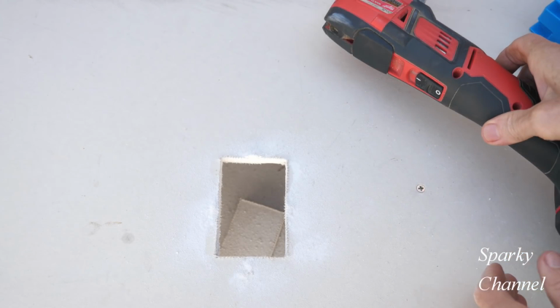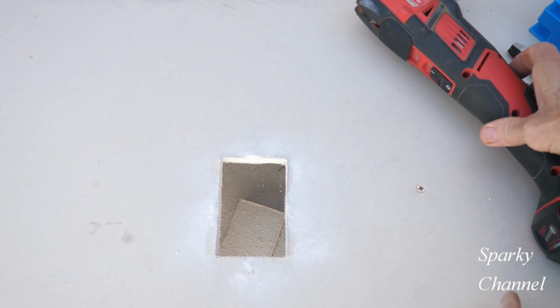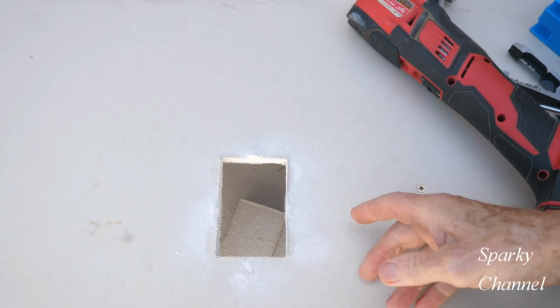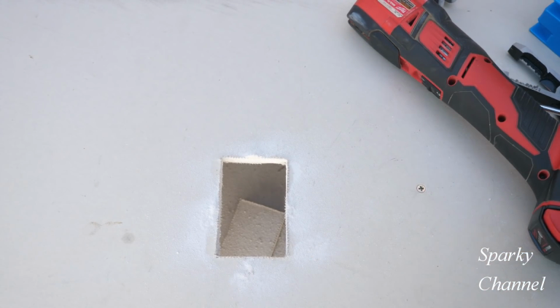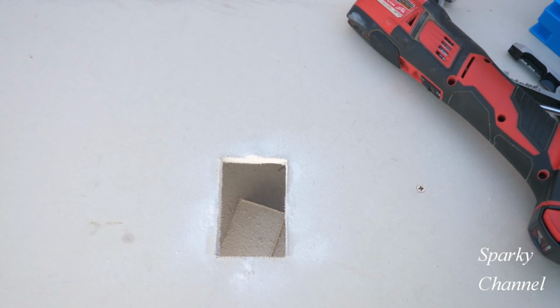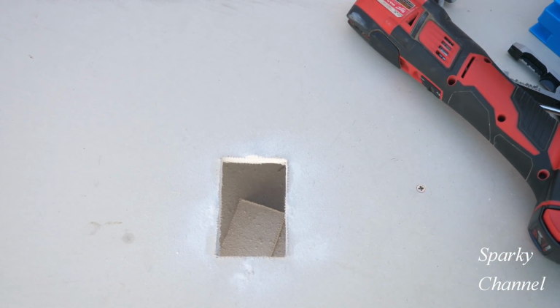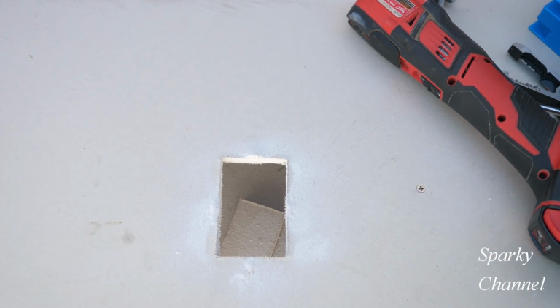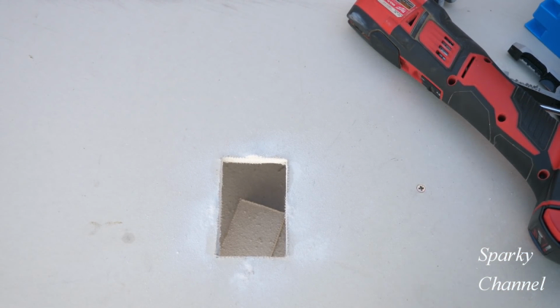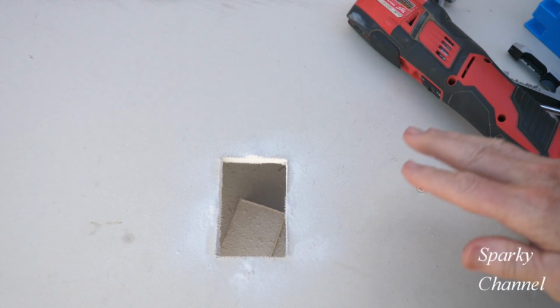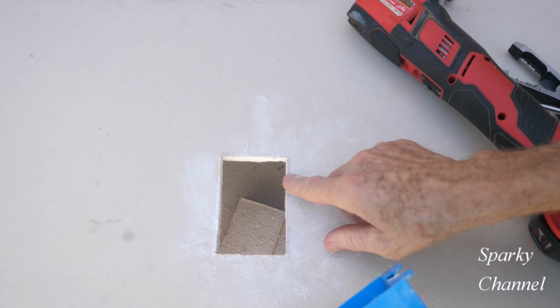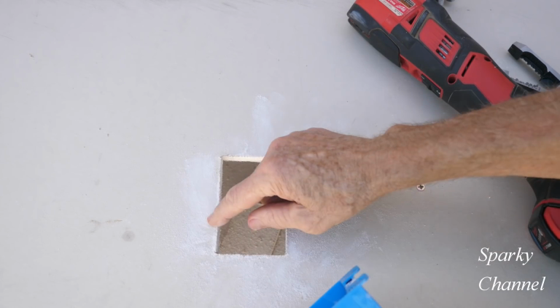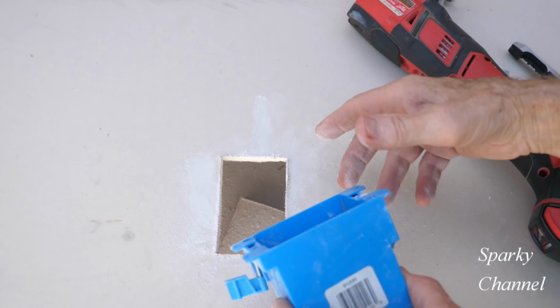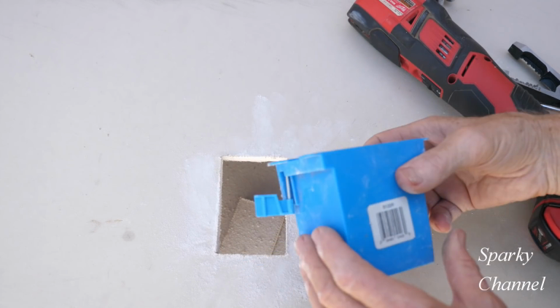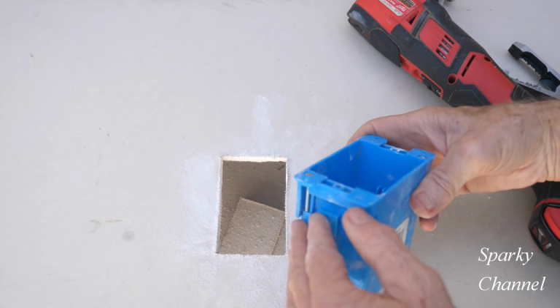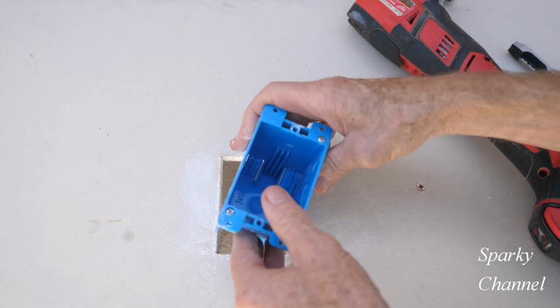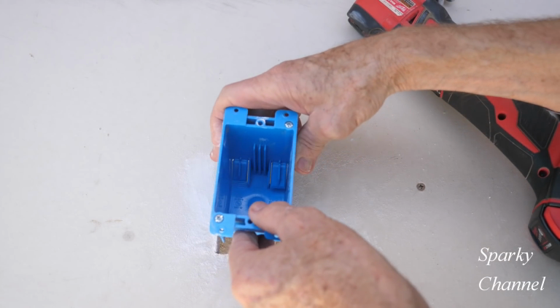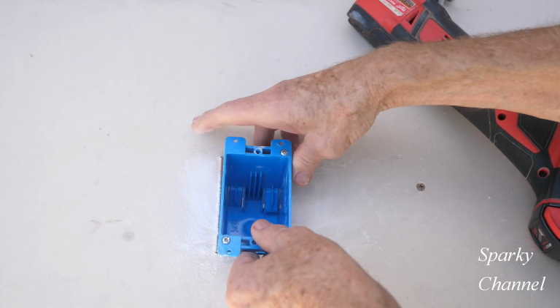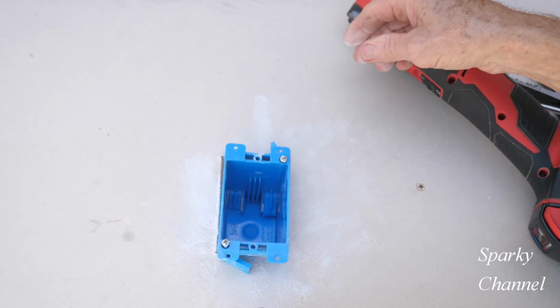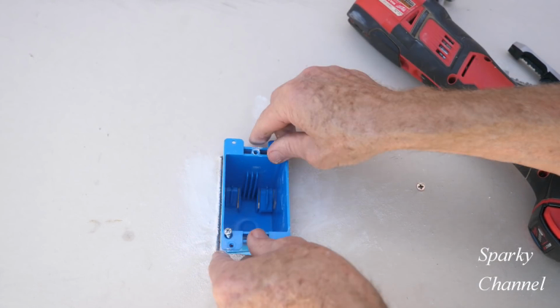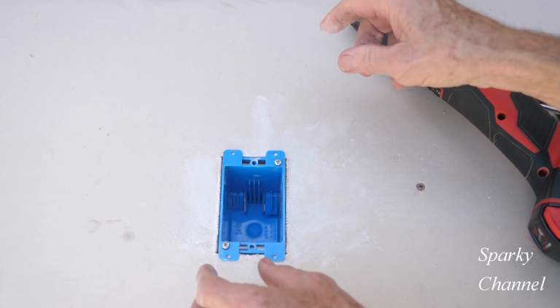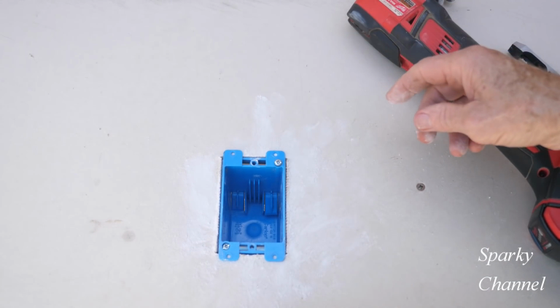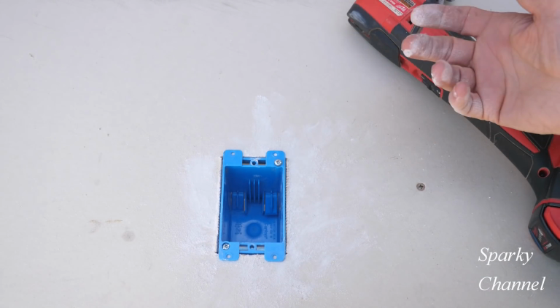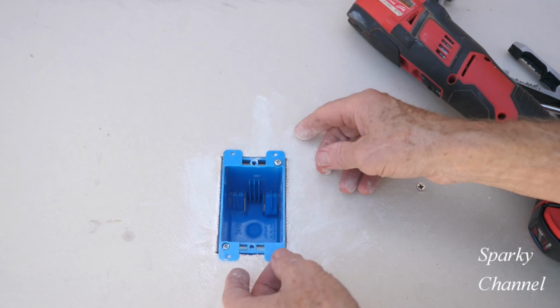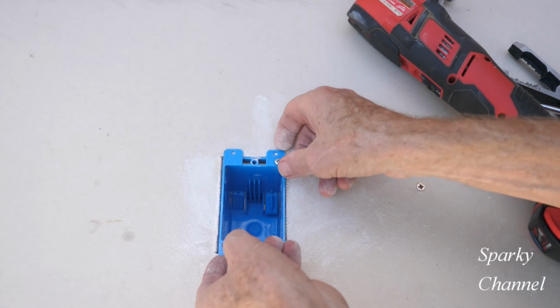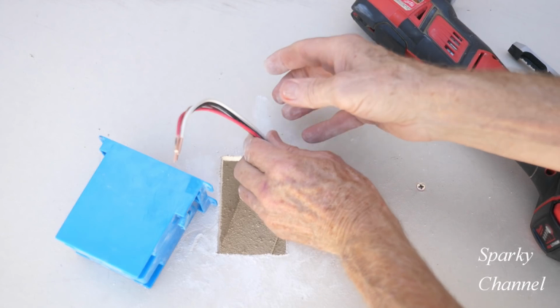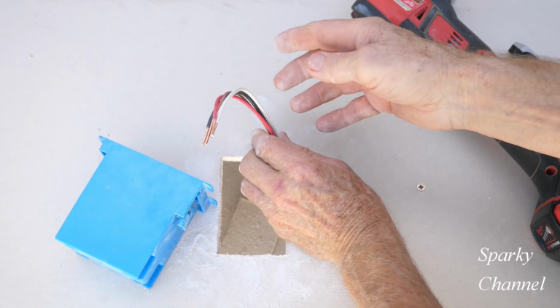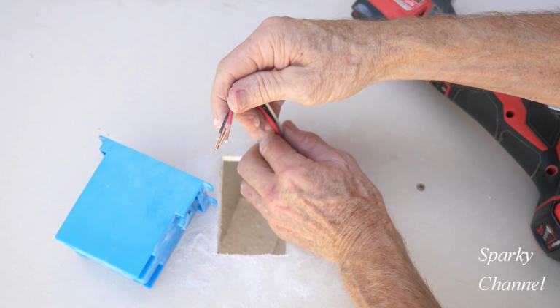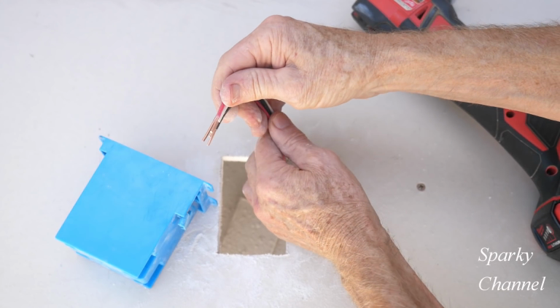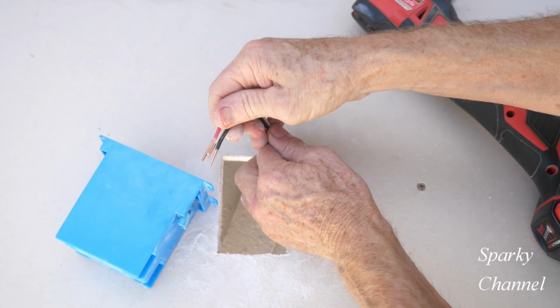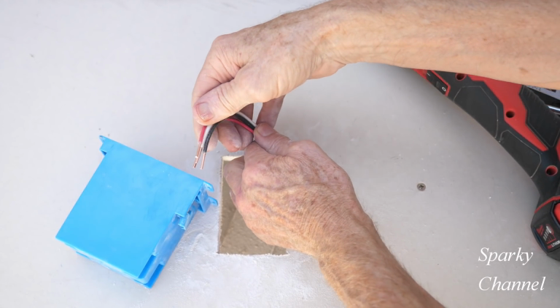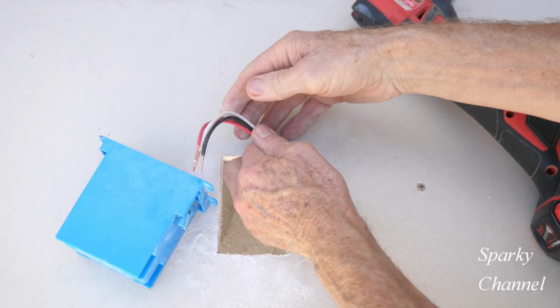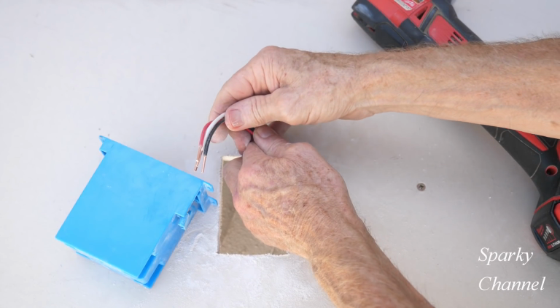Okay, so there we've already got it cut. Here's our hole right here — let's test it out. Put it right in there — oh, that's great, that fits great!